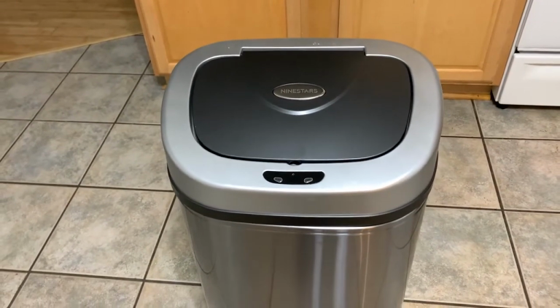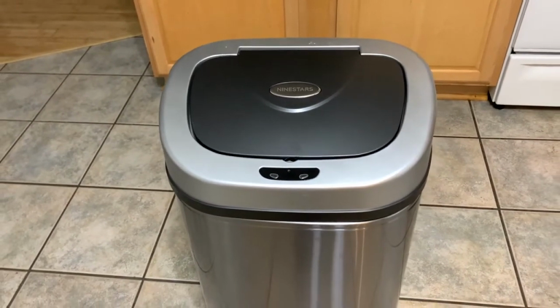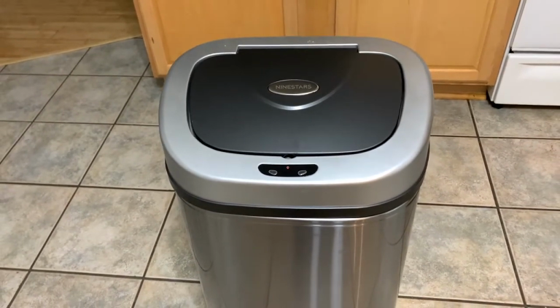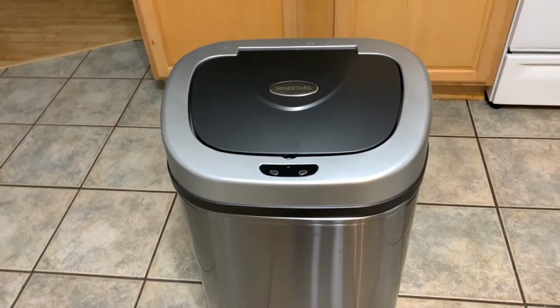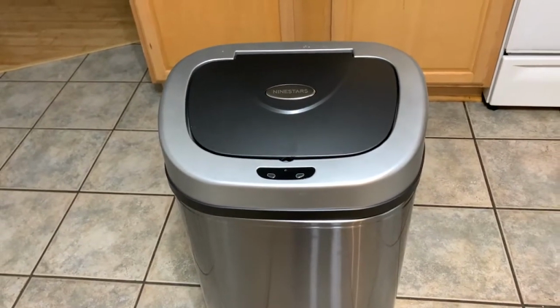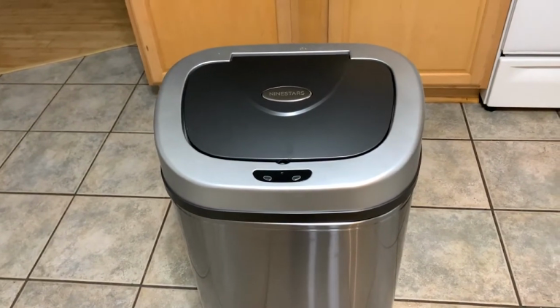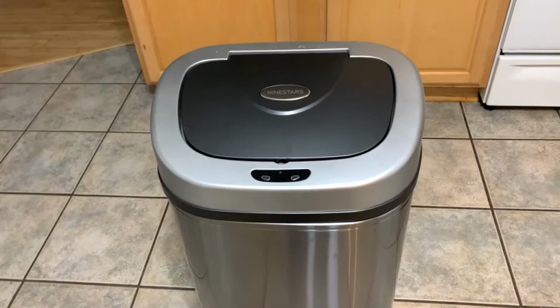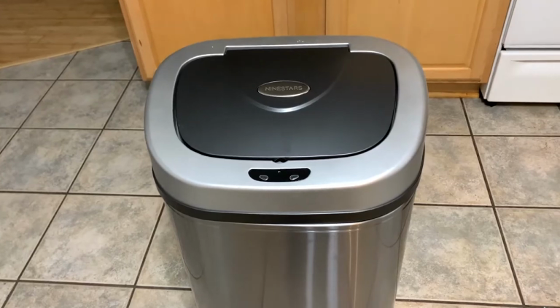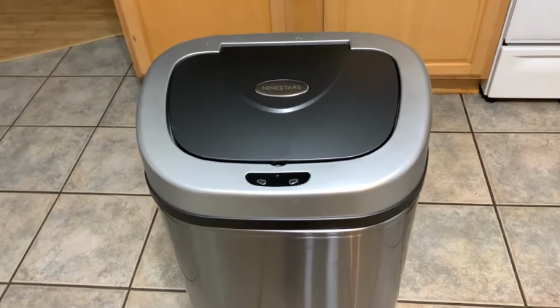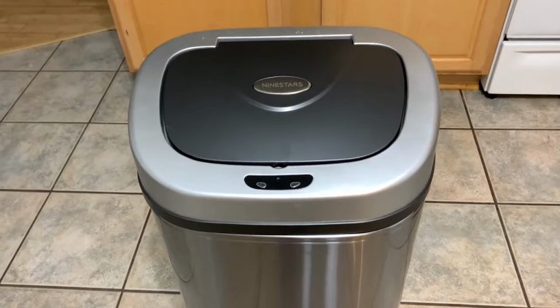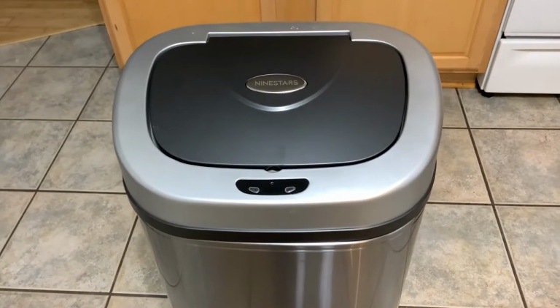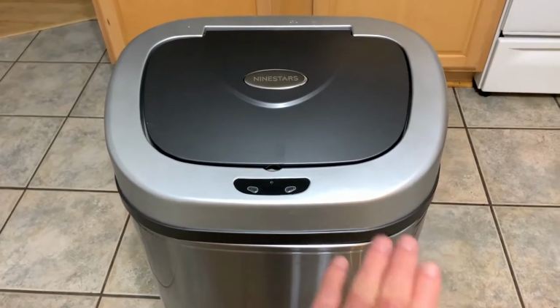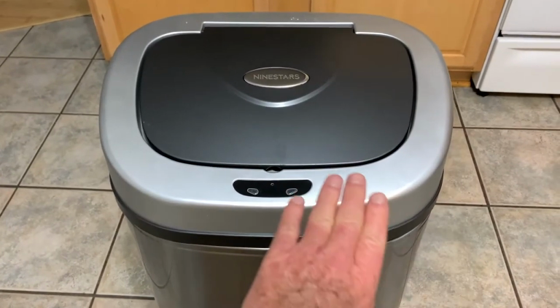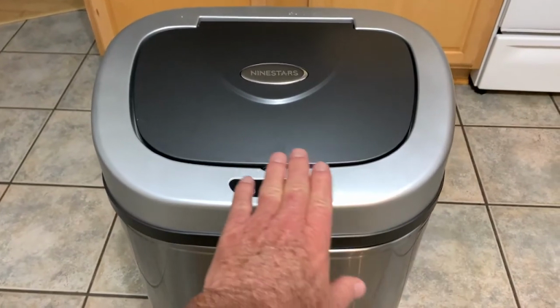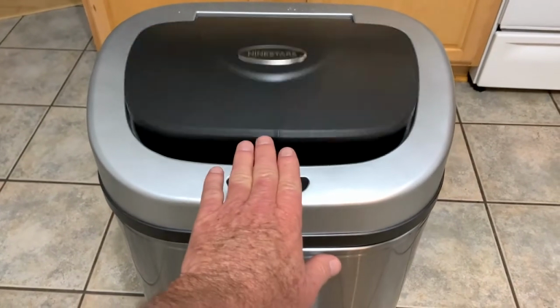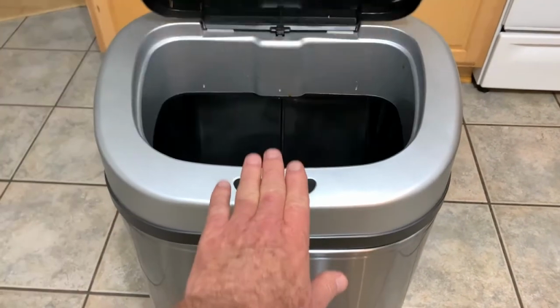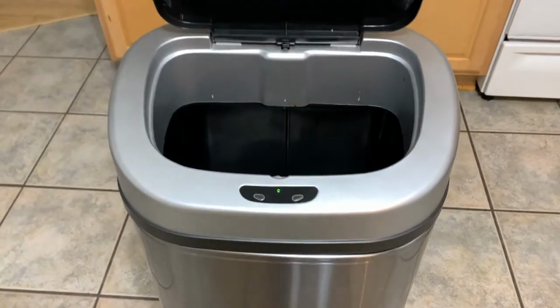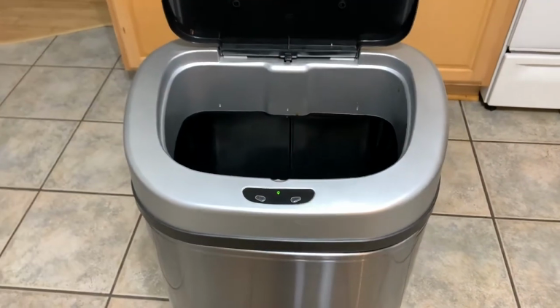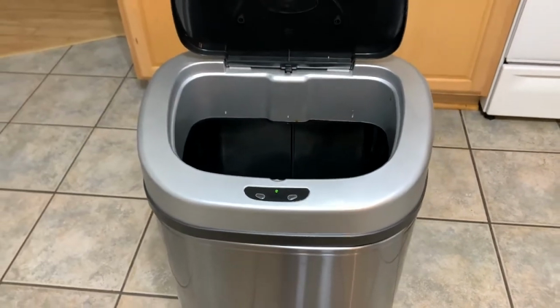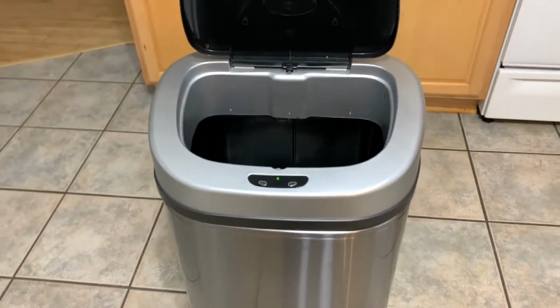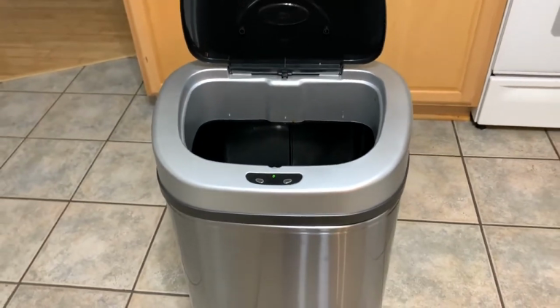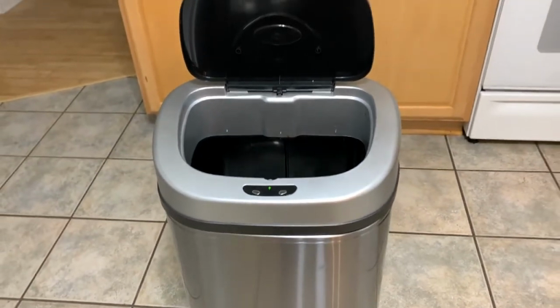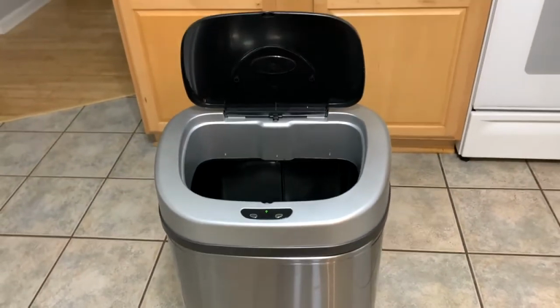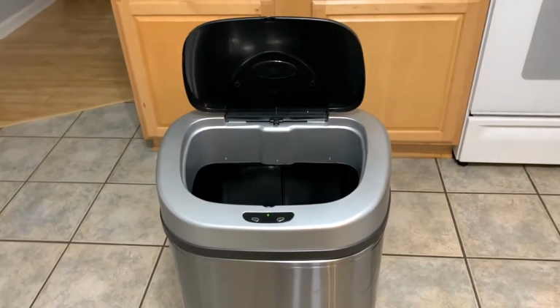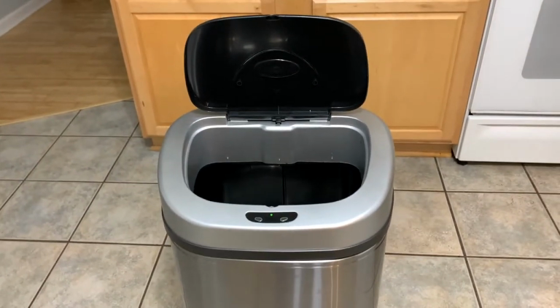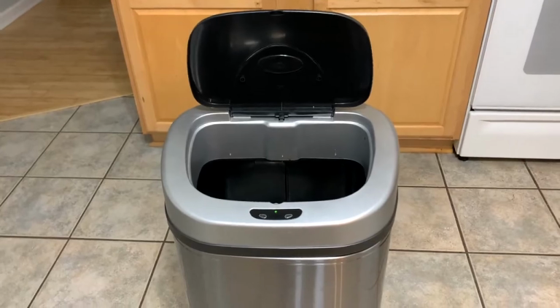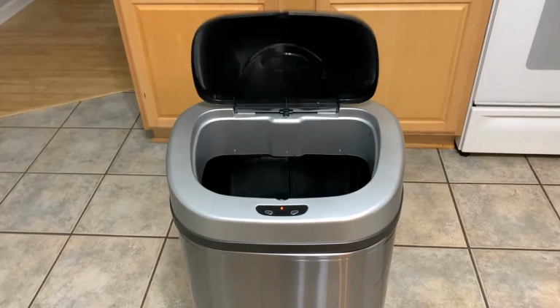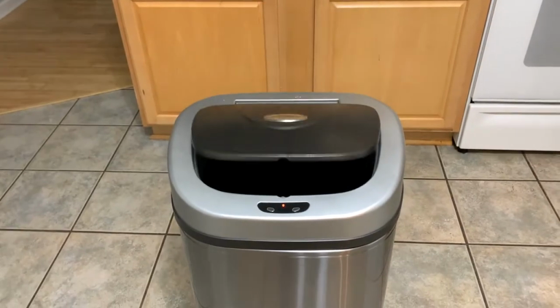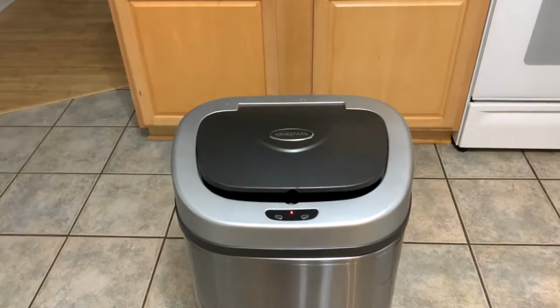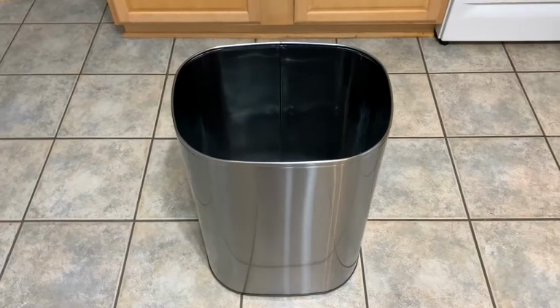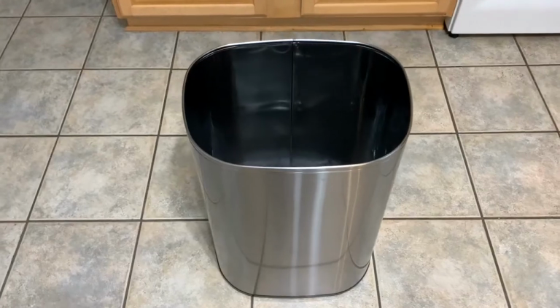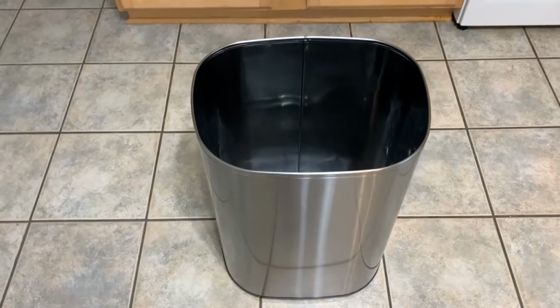Usually you go to your trash can, your hands are full — all you got to do is put that right there and it pops up automatically.